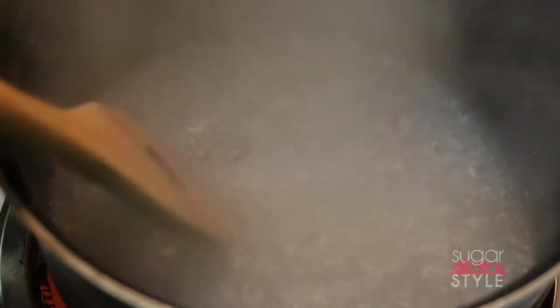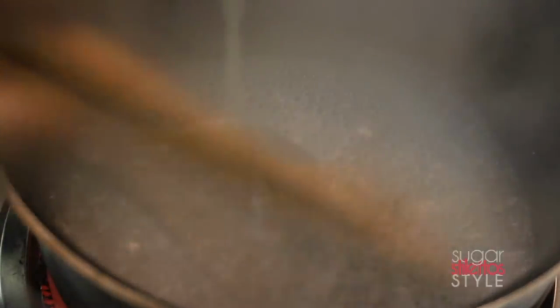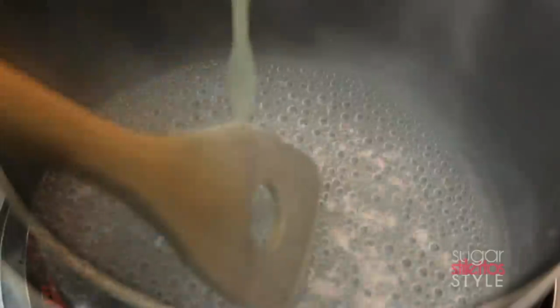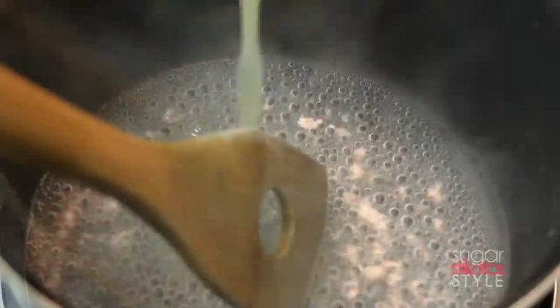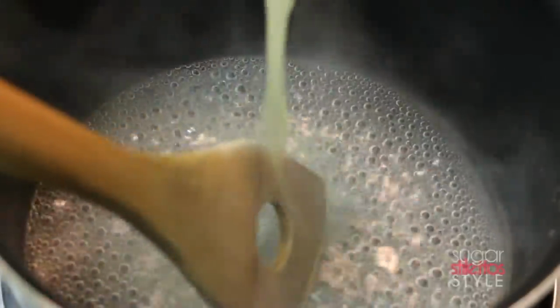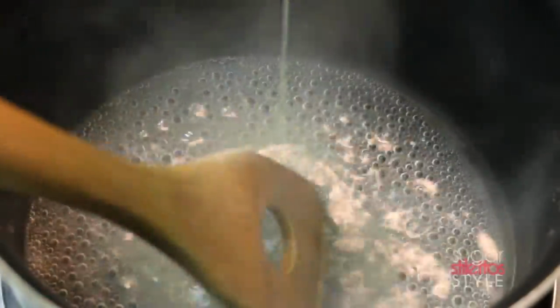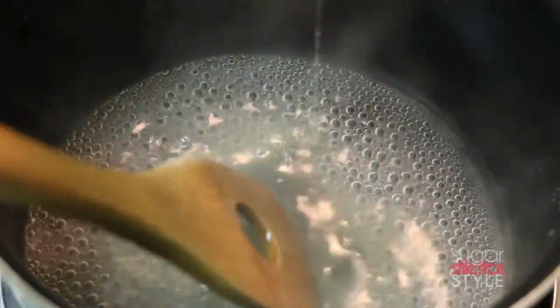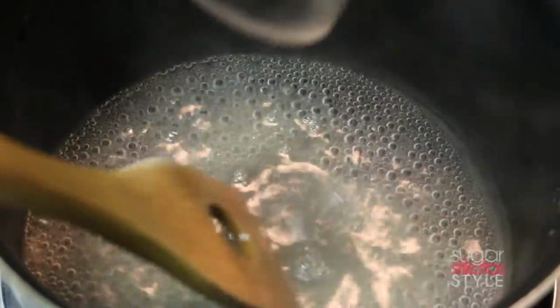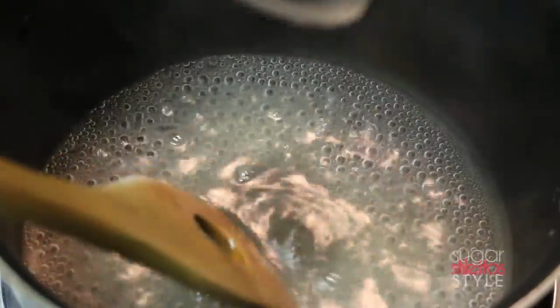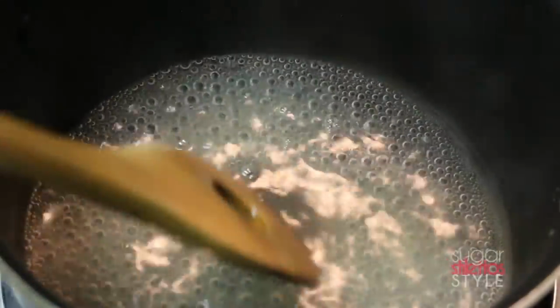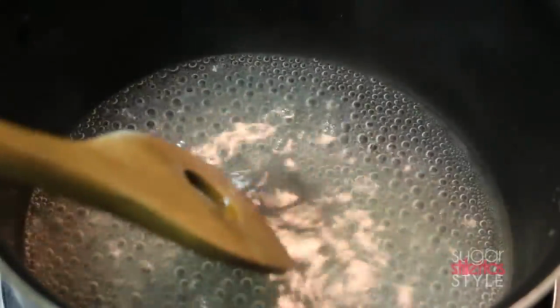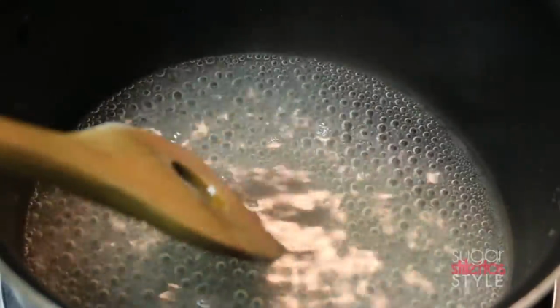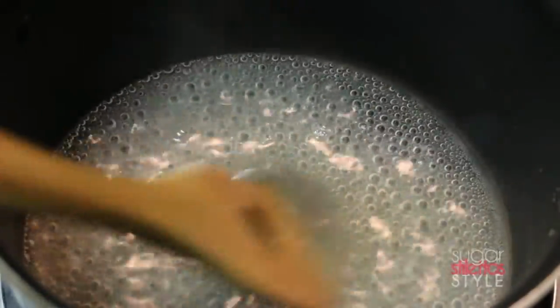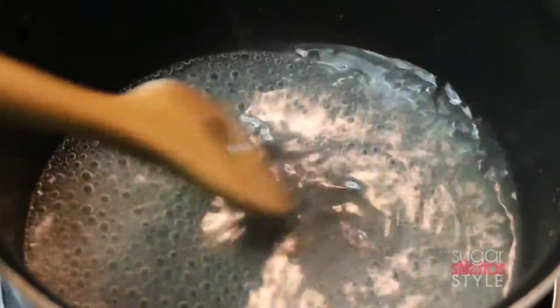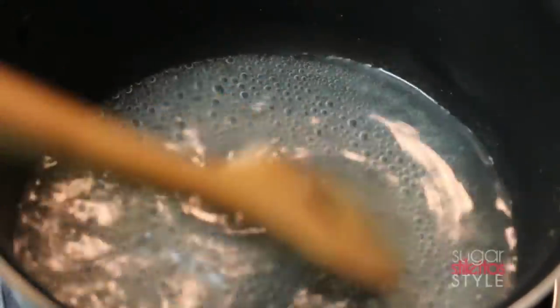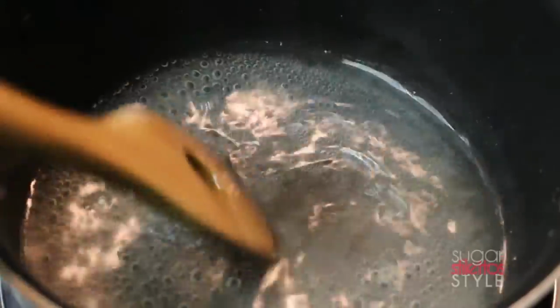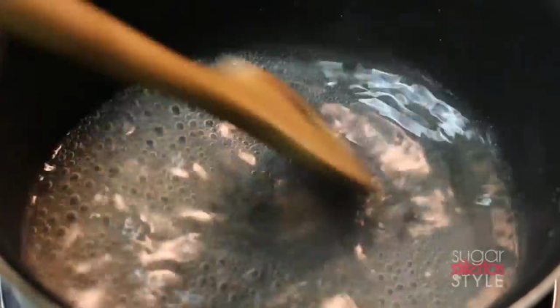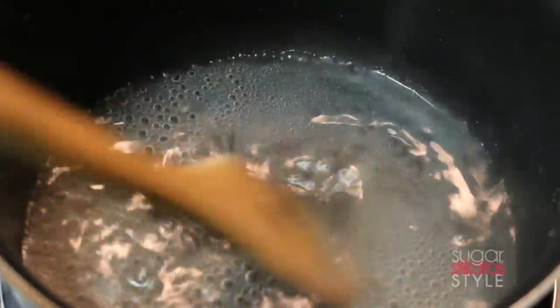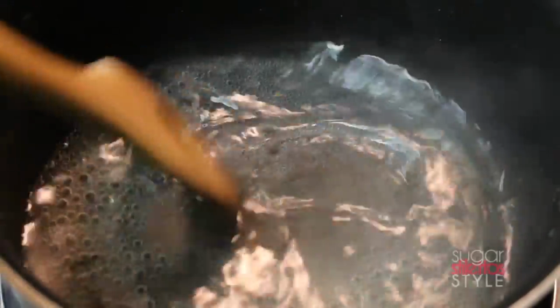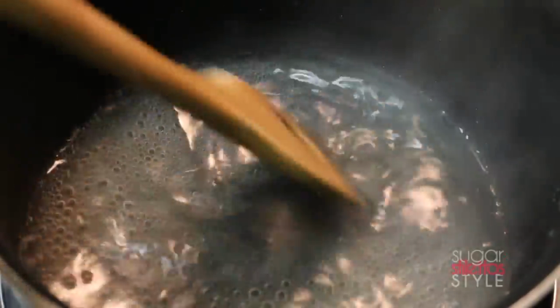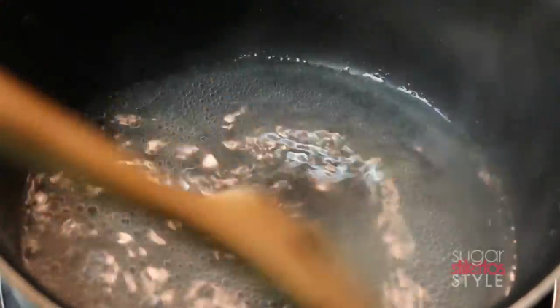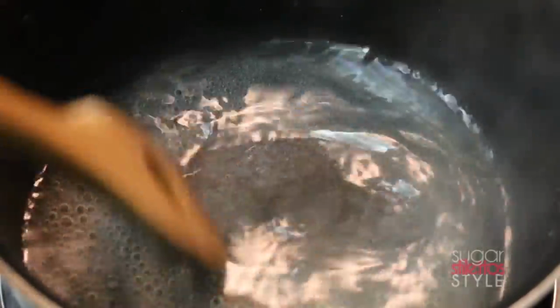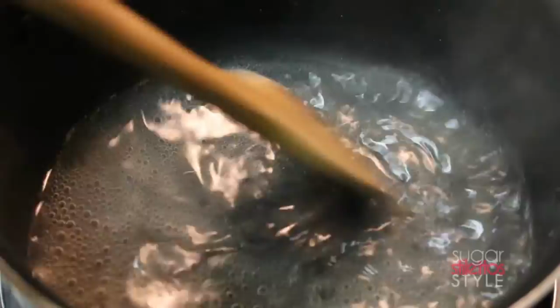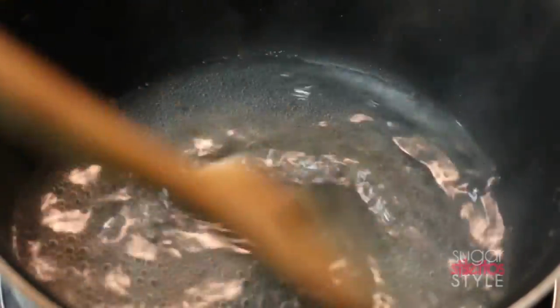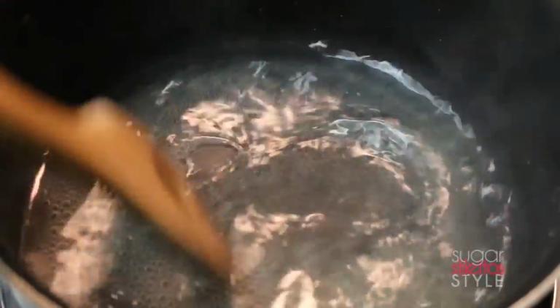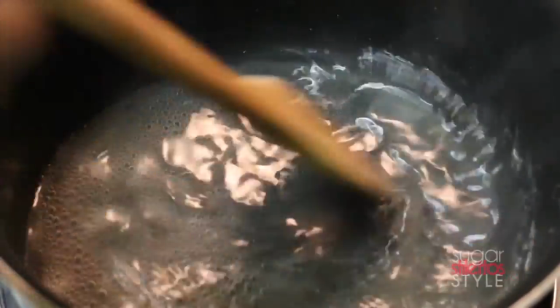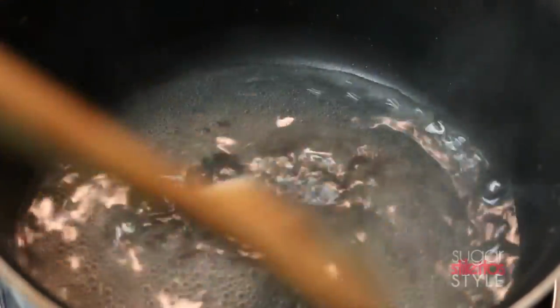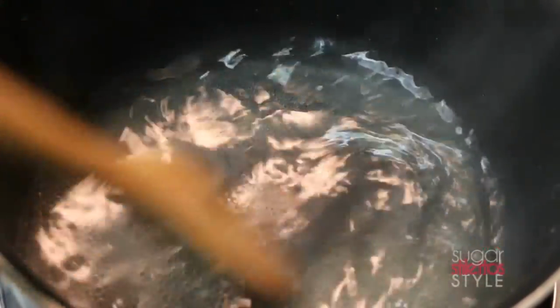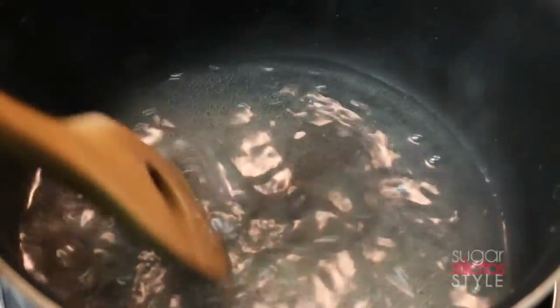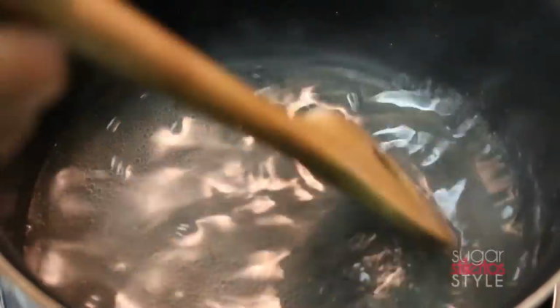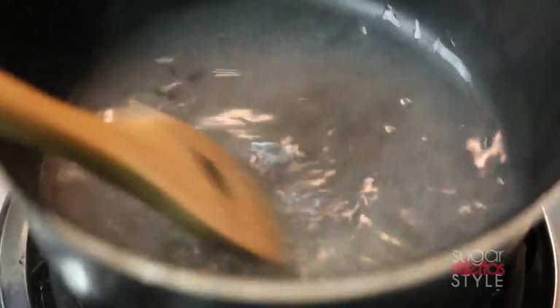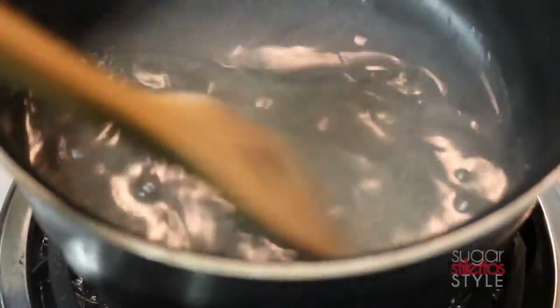Once it starts boiling we're gonna add the two tablespoons of lemon juice to that mixture. Then take it off the heat and let it chill out on the back burner.